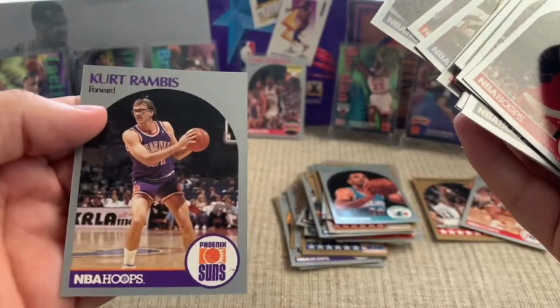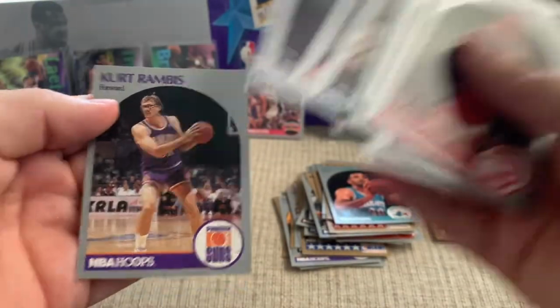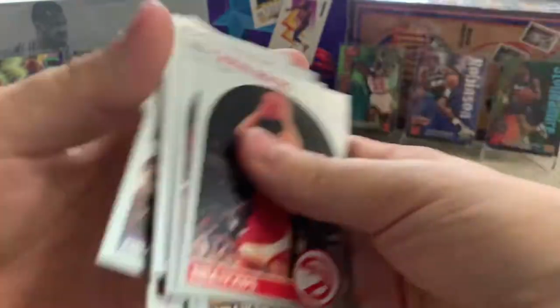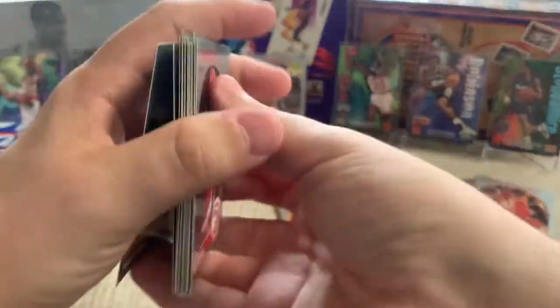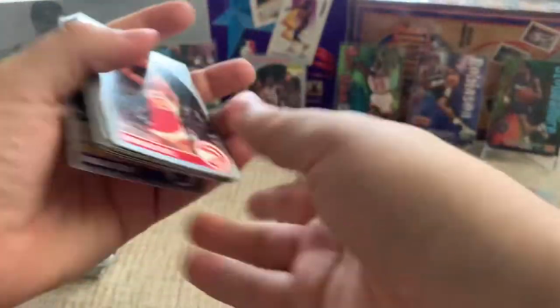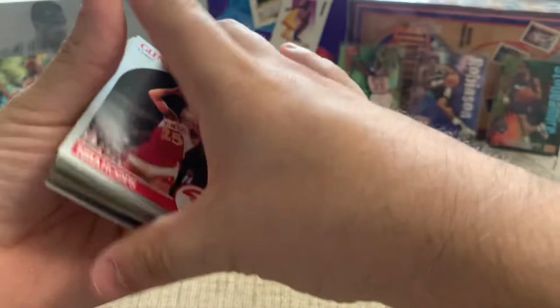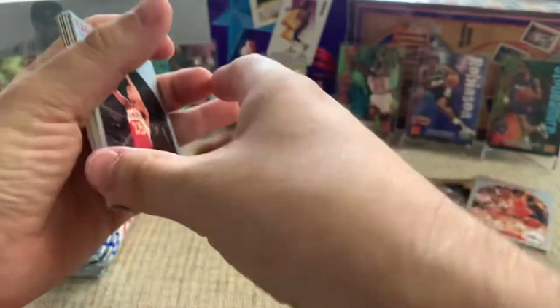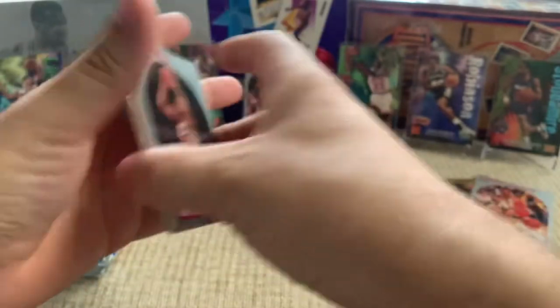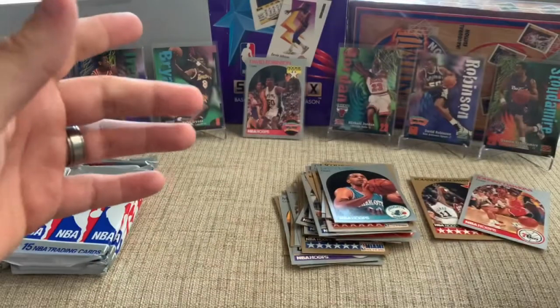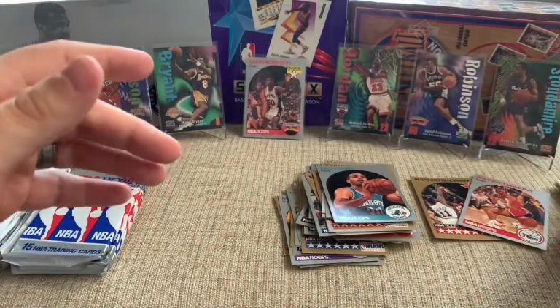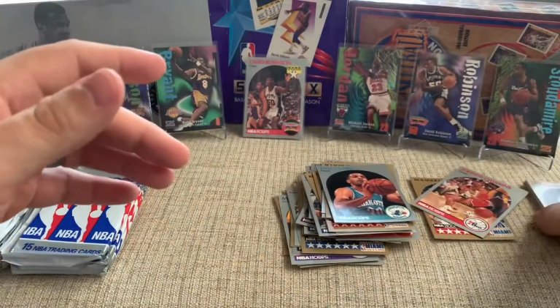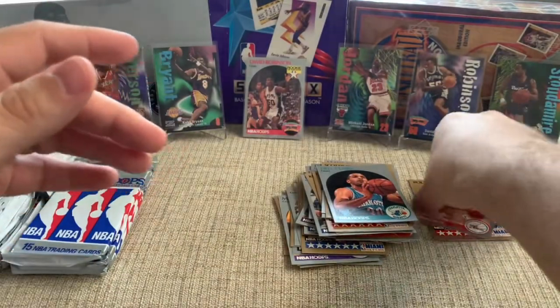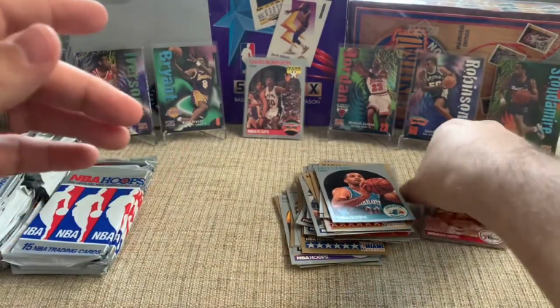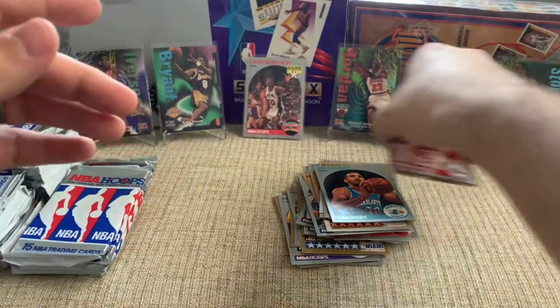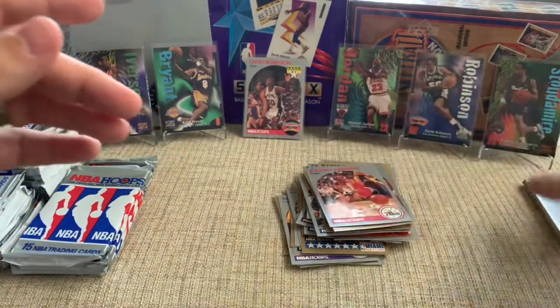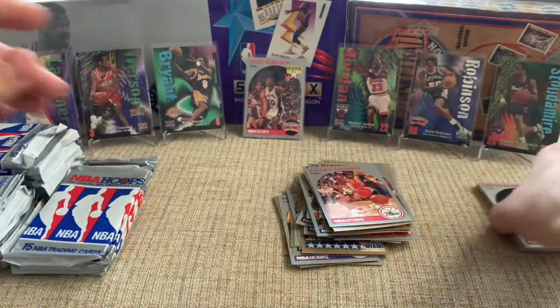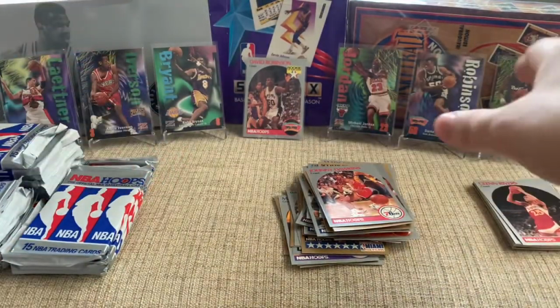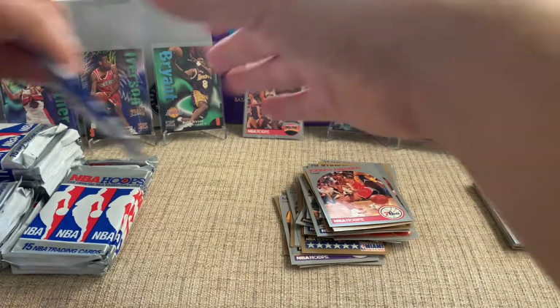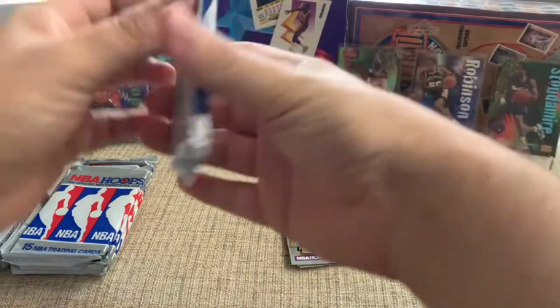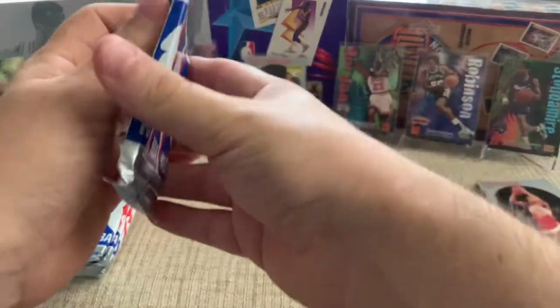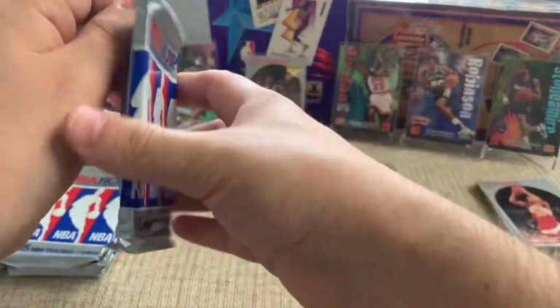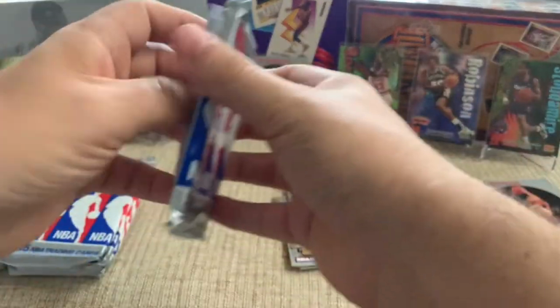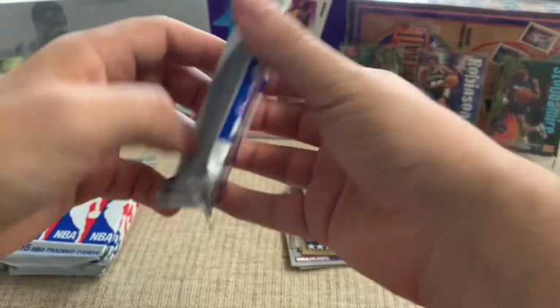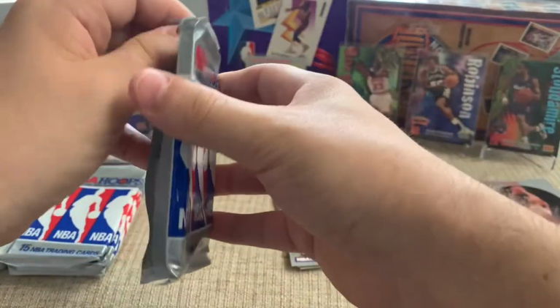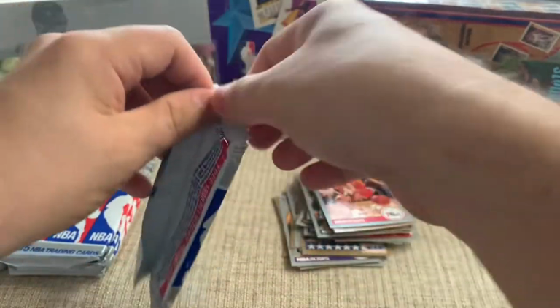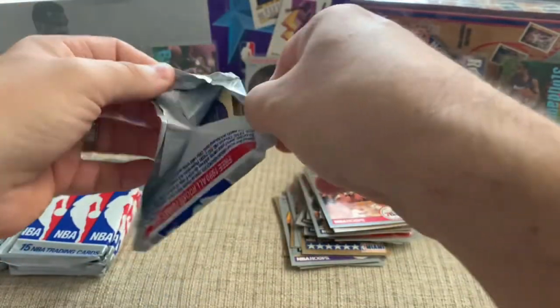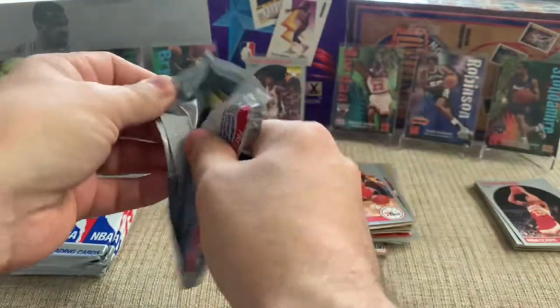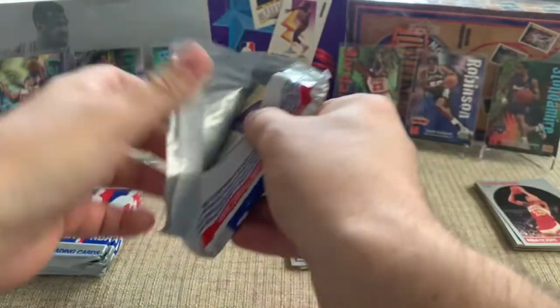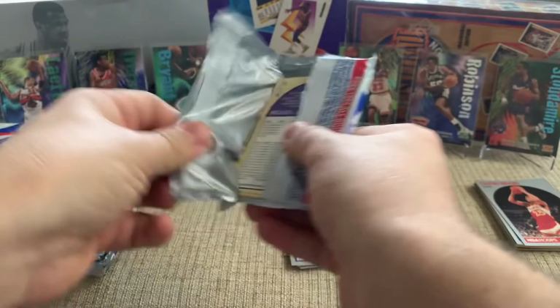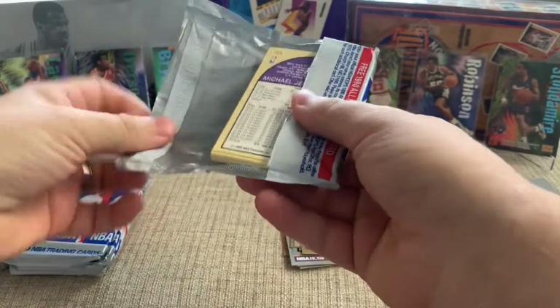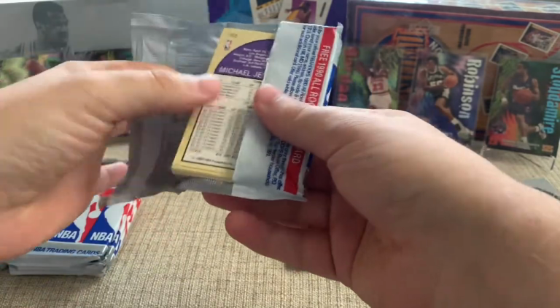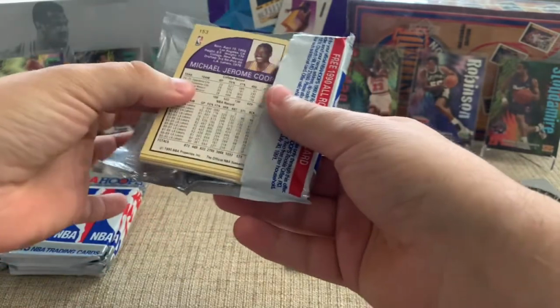I saw Rambis as soon as I opened the box, then flipped it around and saw Doc, and I was like, well, there's our duplicate pack. Which, if it's got a Jordan or, strangely, a Mark Jackson in this set, then that's what you want.